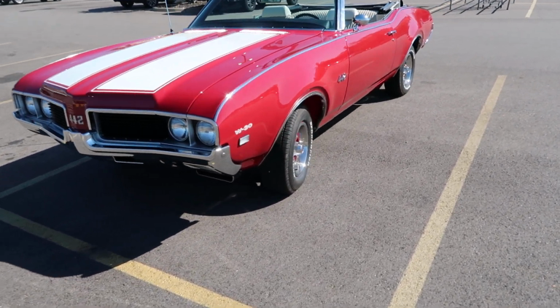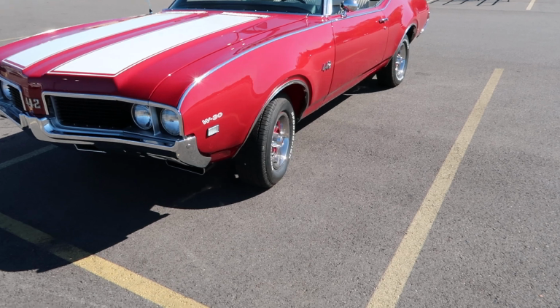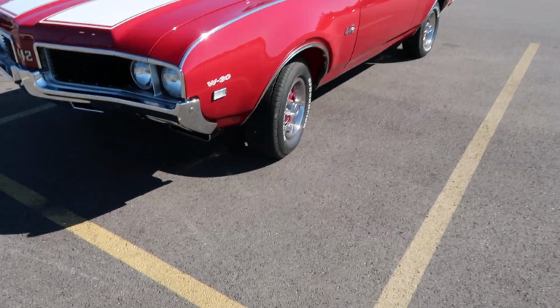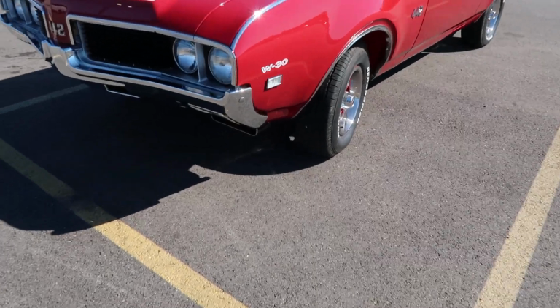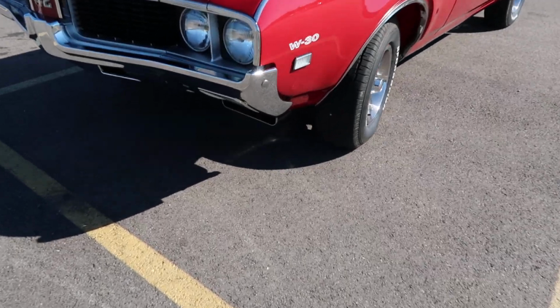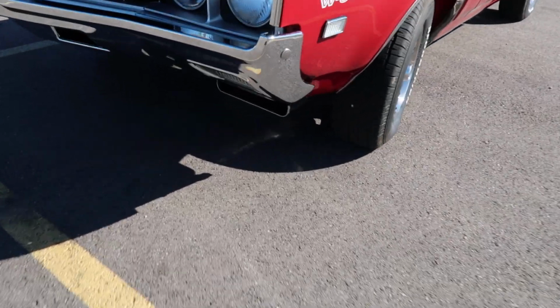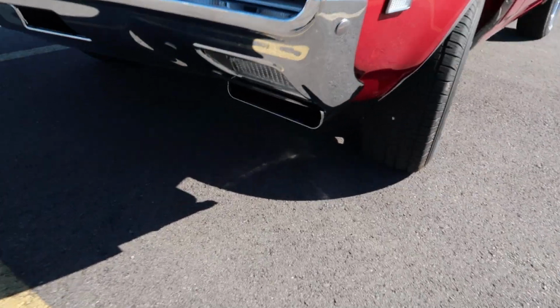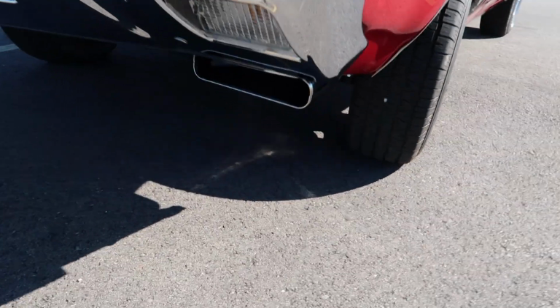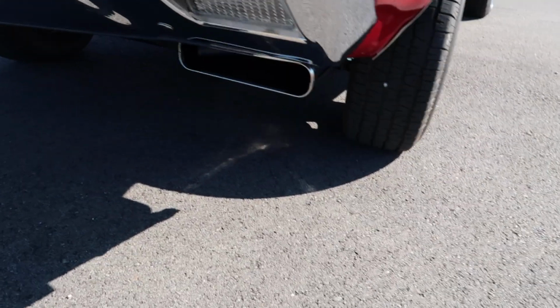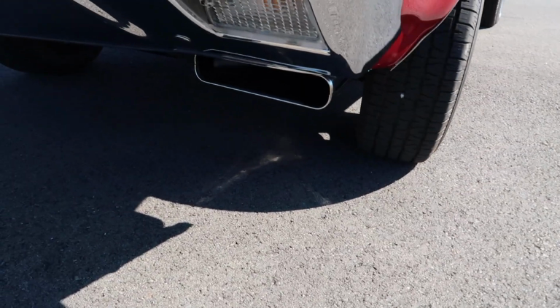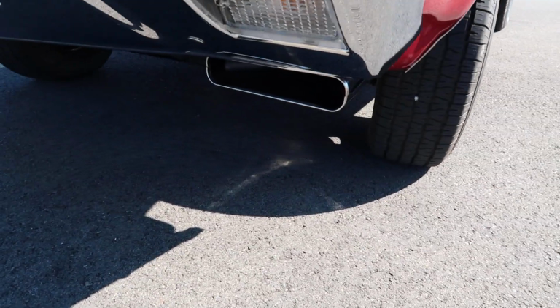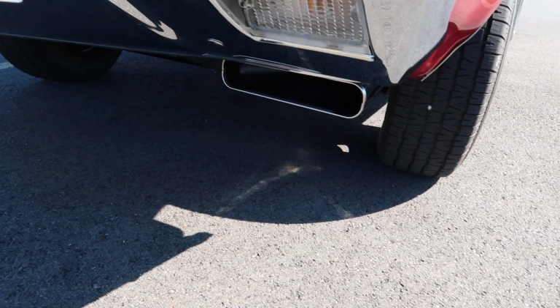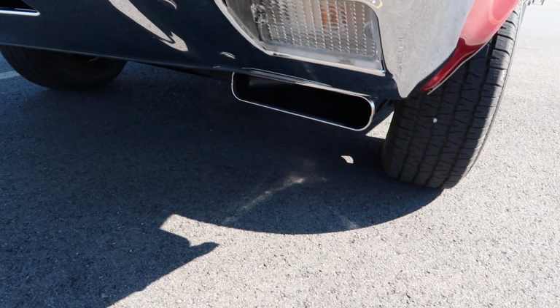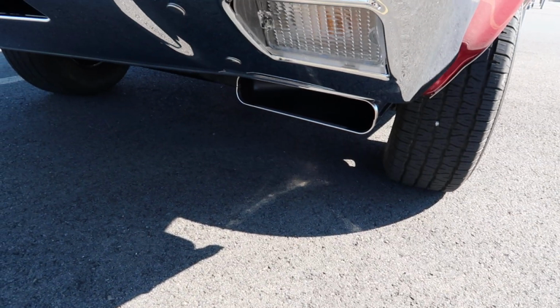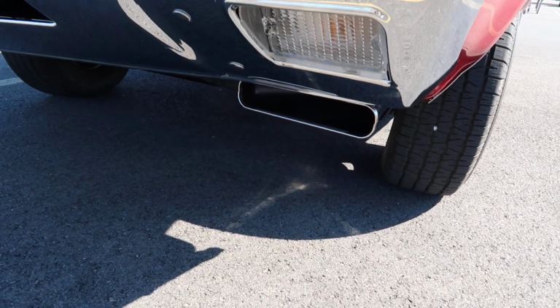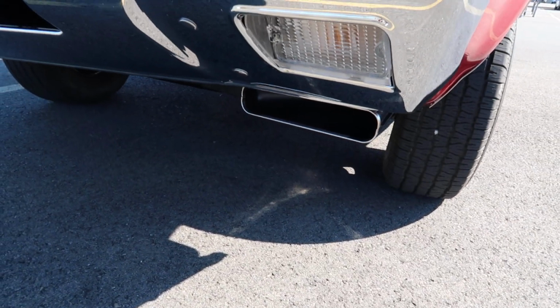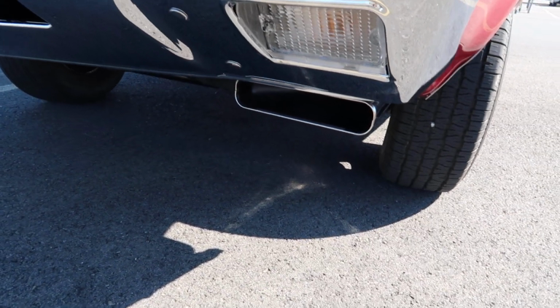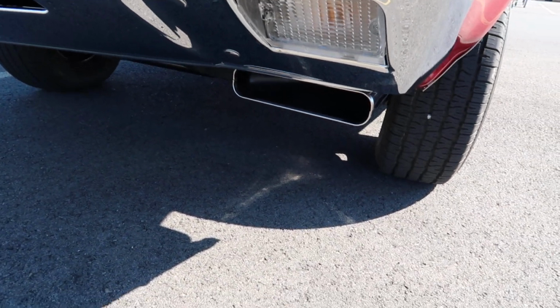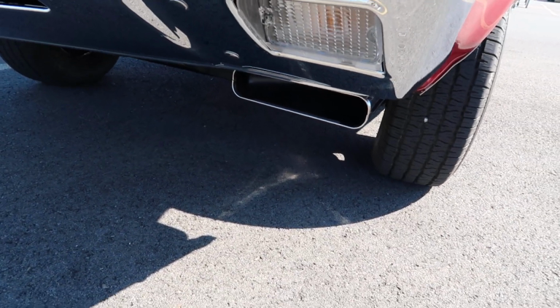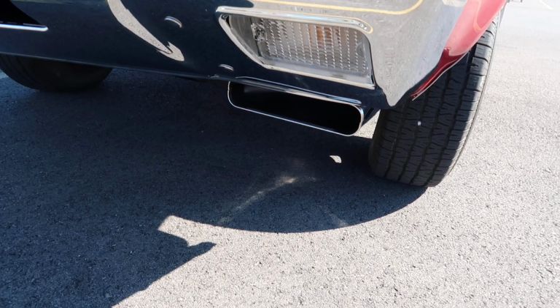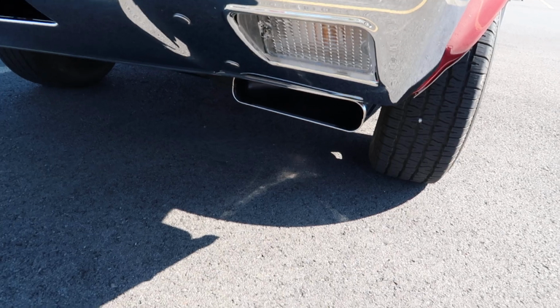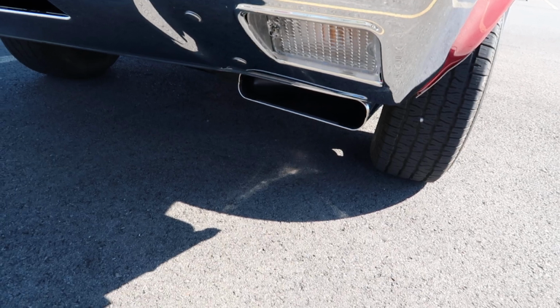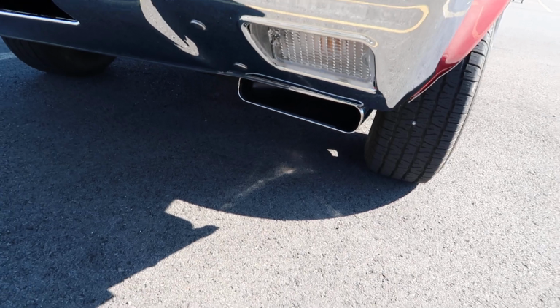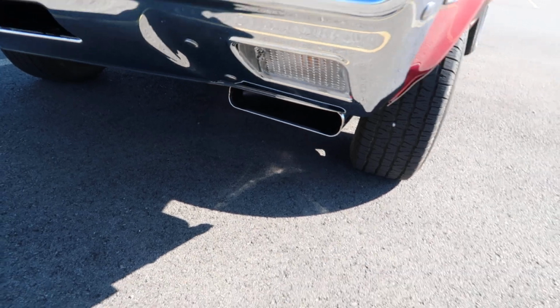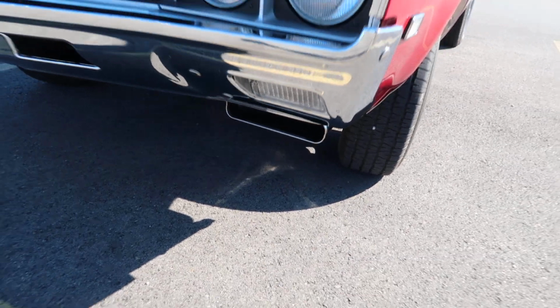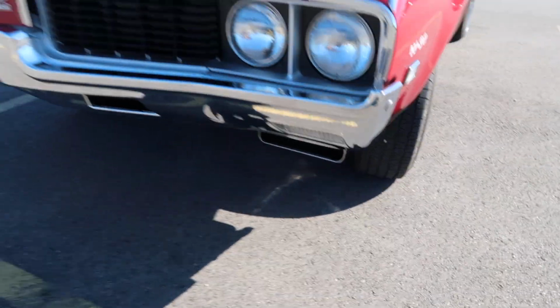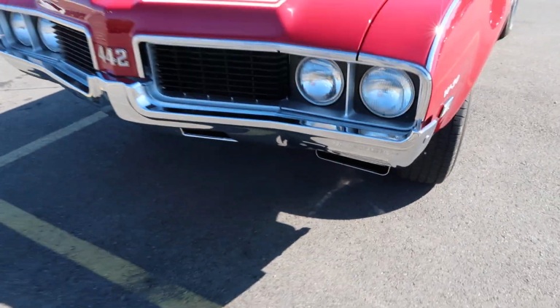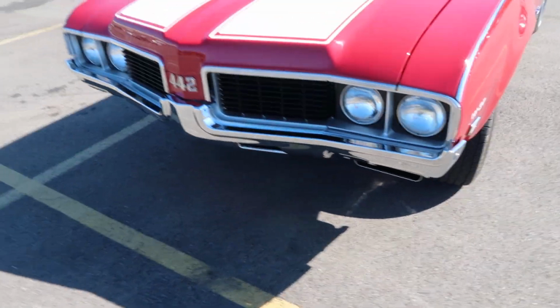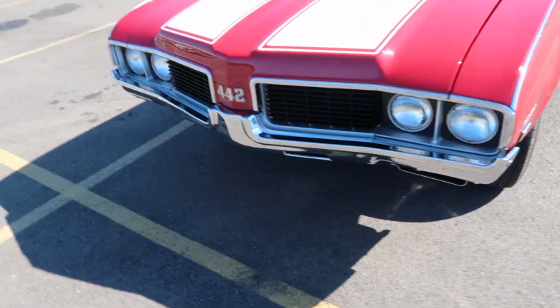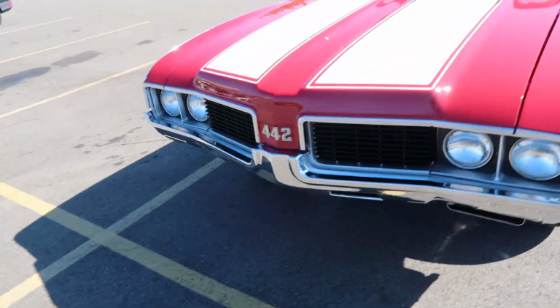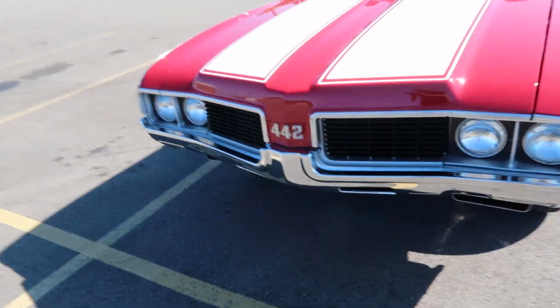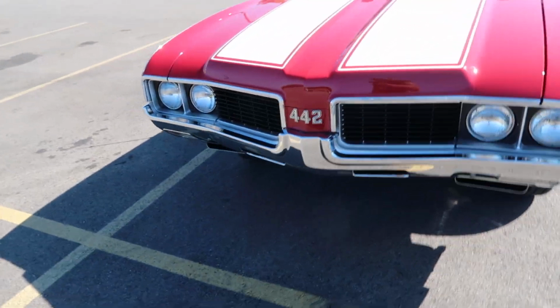I believe these things under here are for the motor, you know what I'm saying? So it can breathe, get more air in there.